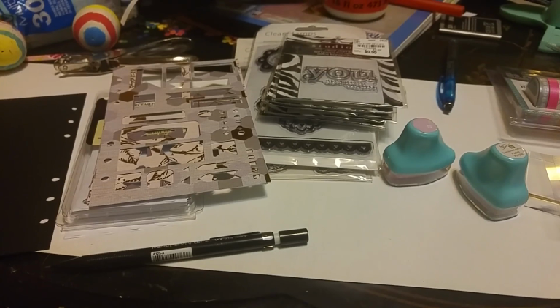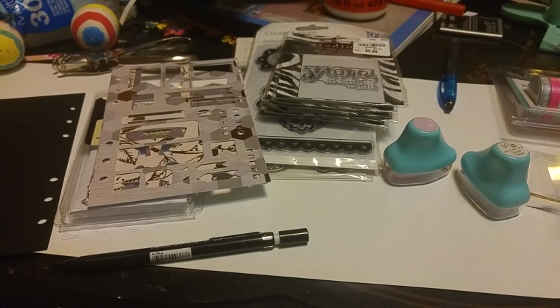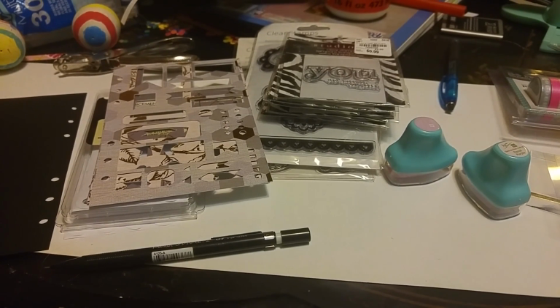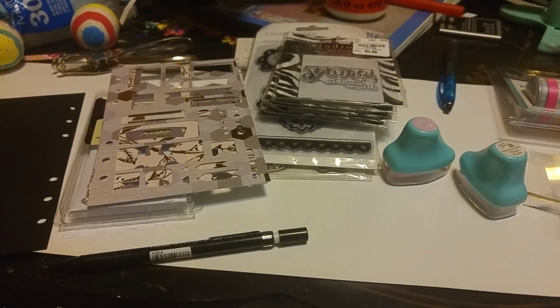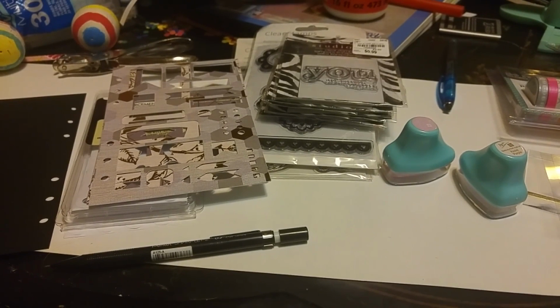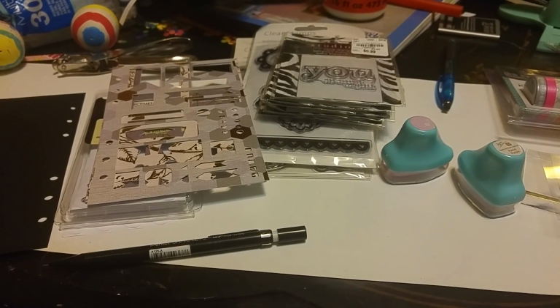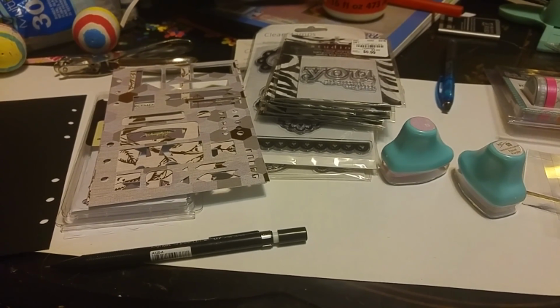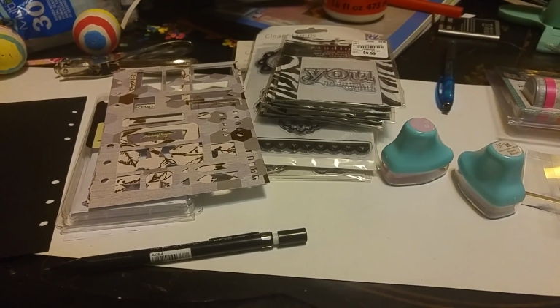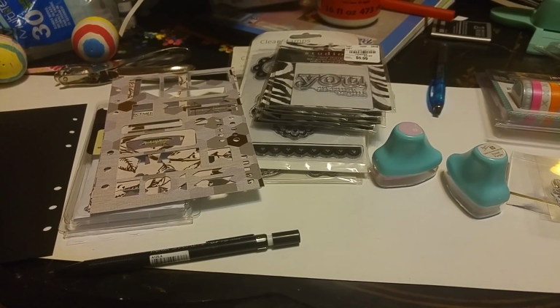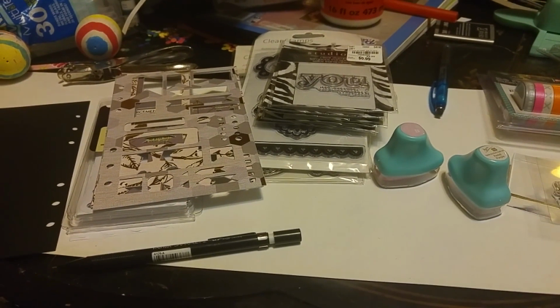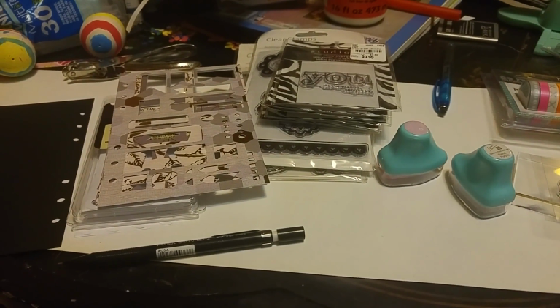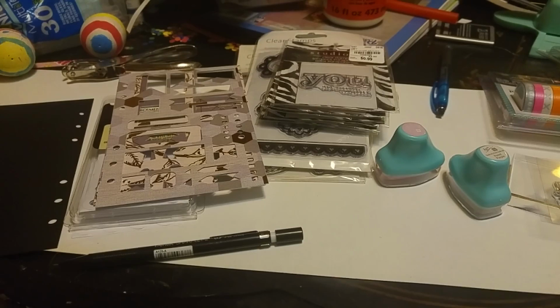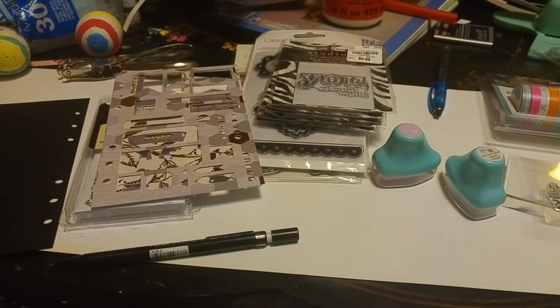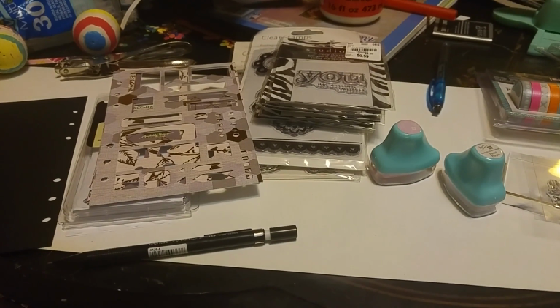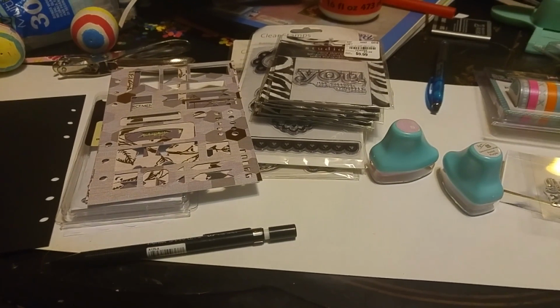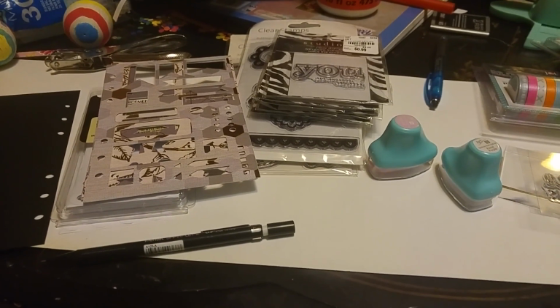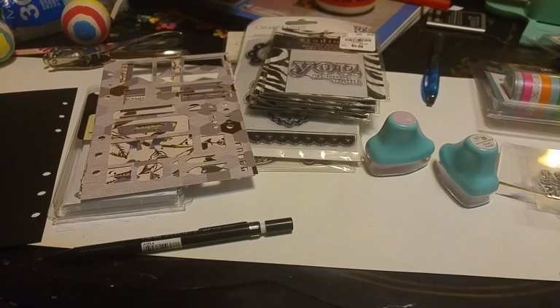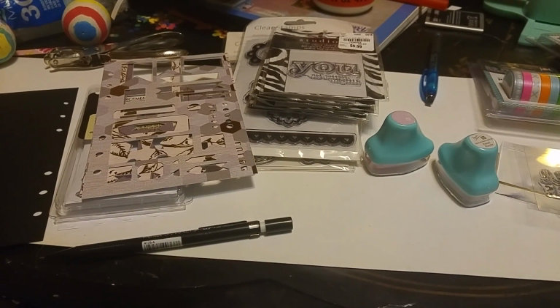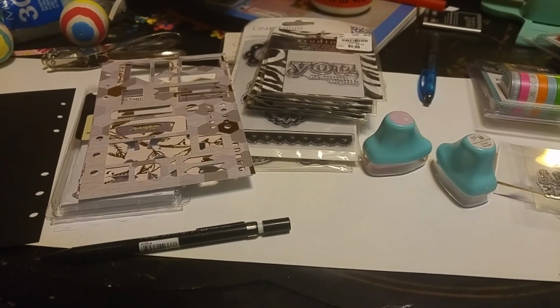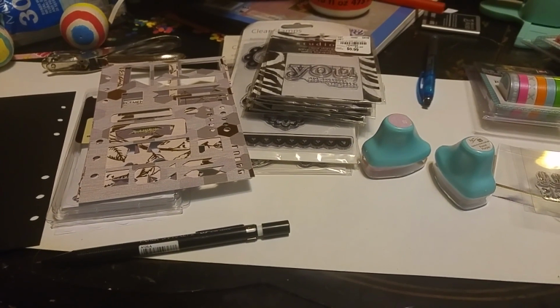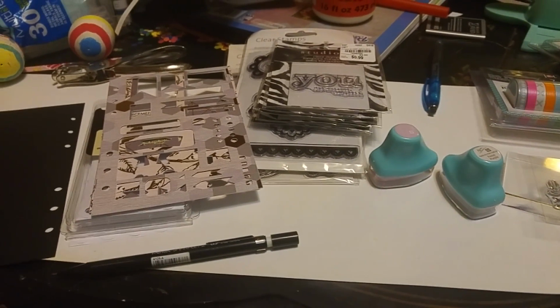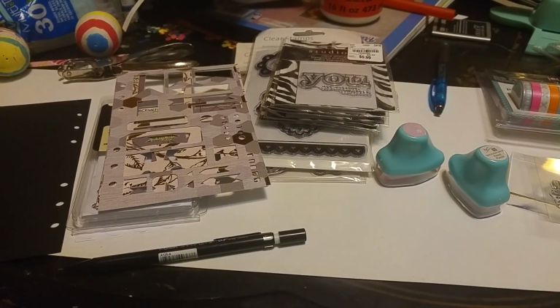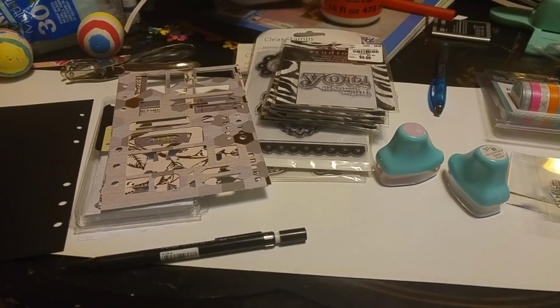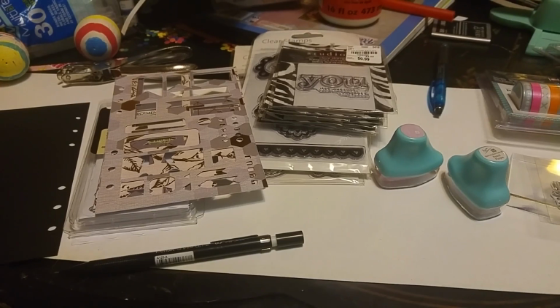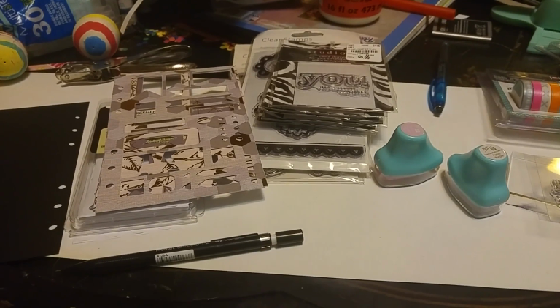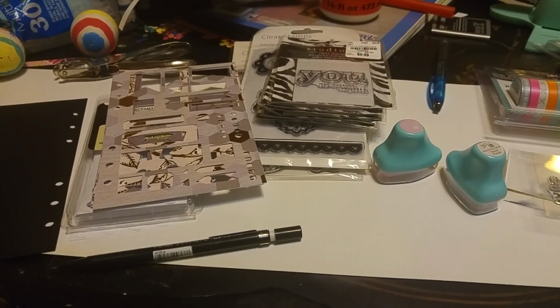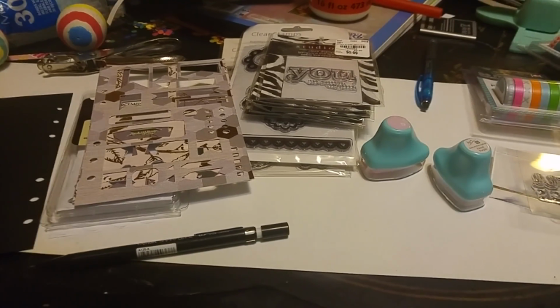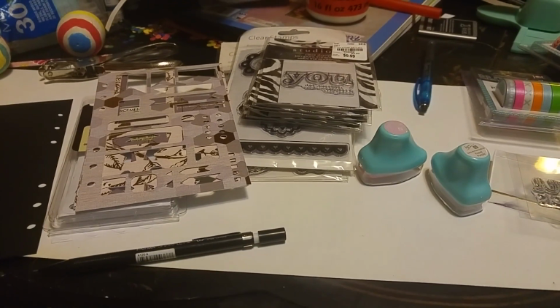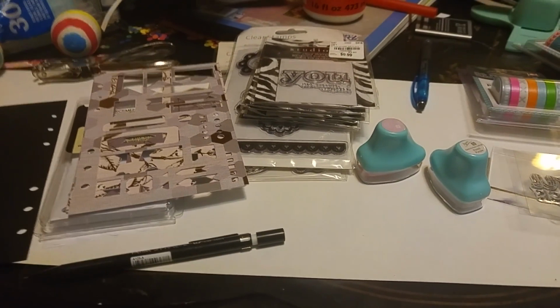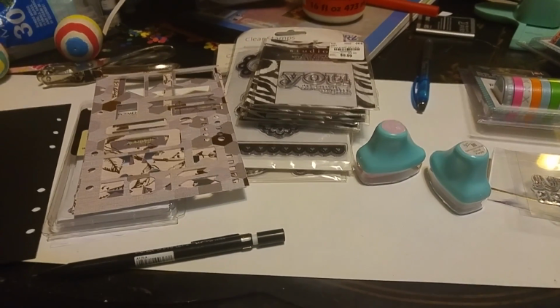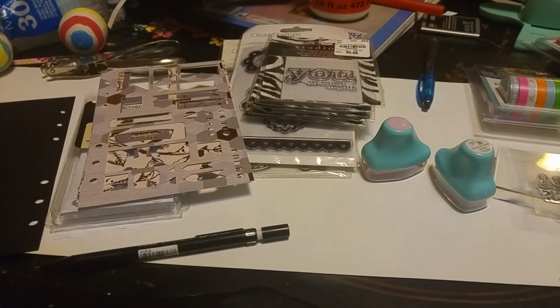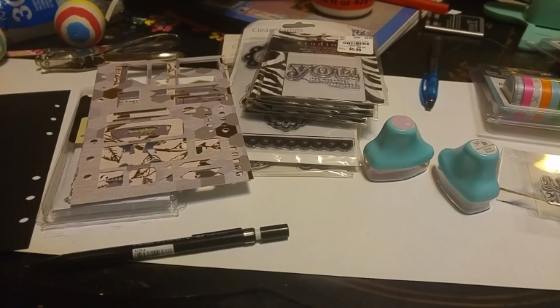My friend Lizzie, who's basically my big sister, wanted a tutorial on how I do my planning. First I'm going to go over the supplies I use and what I think you should need, and then I will go into the actual planning.